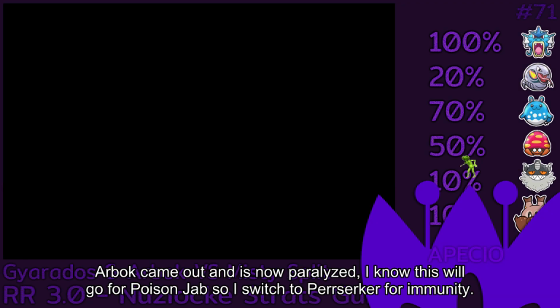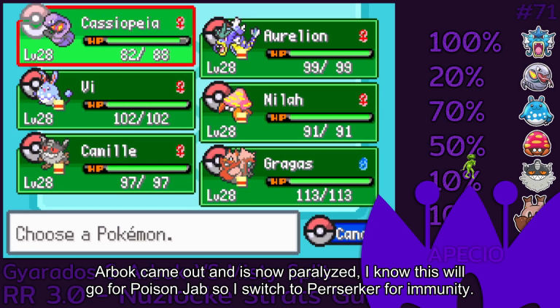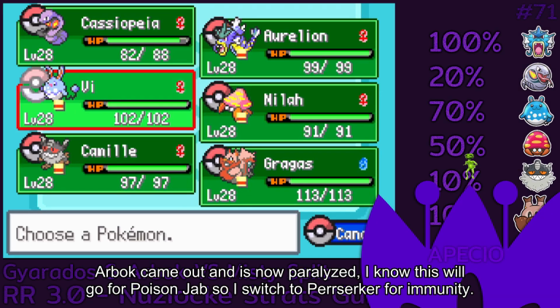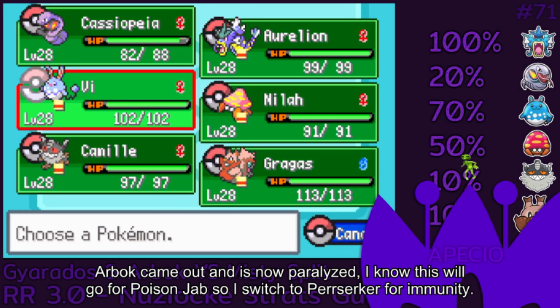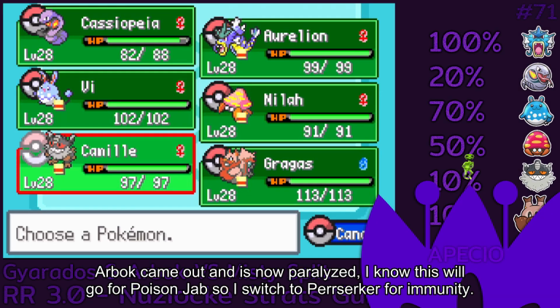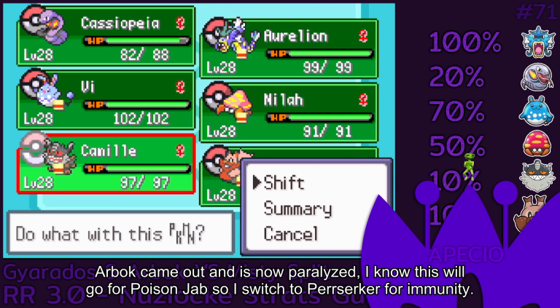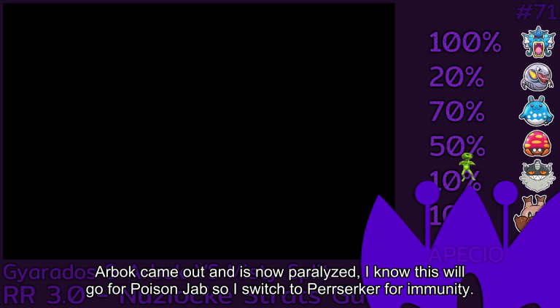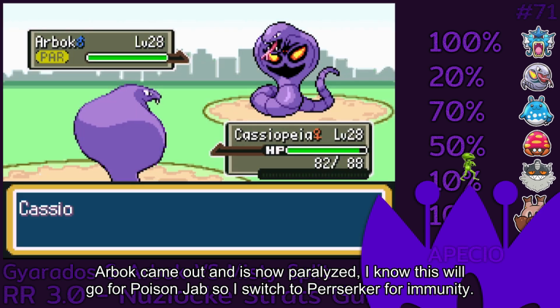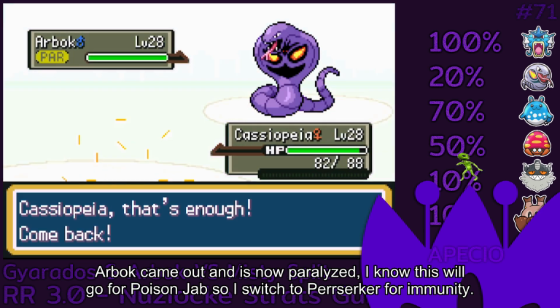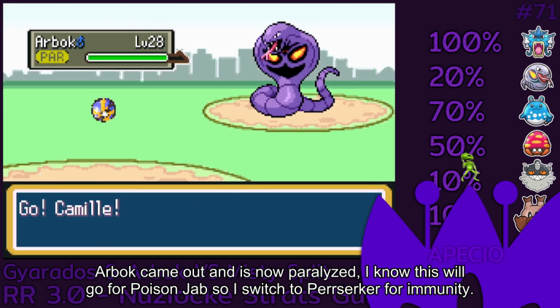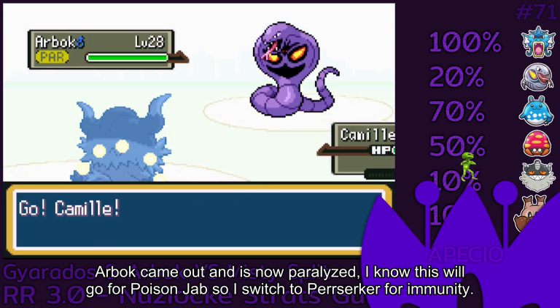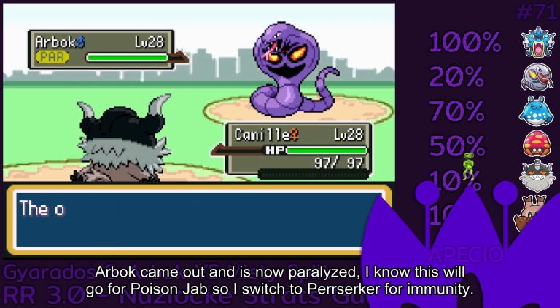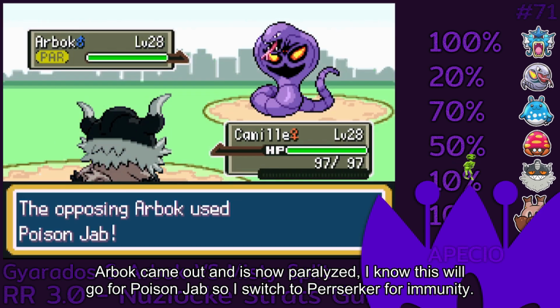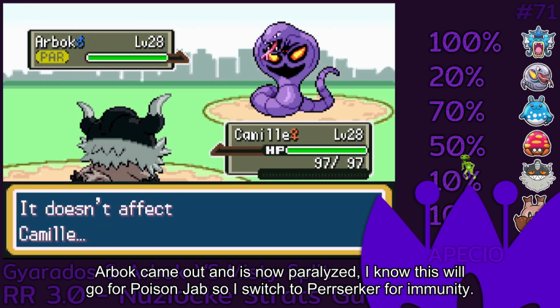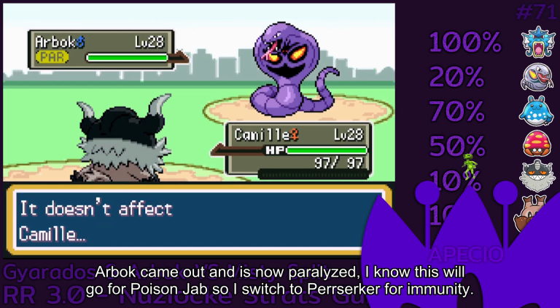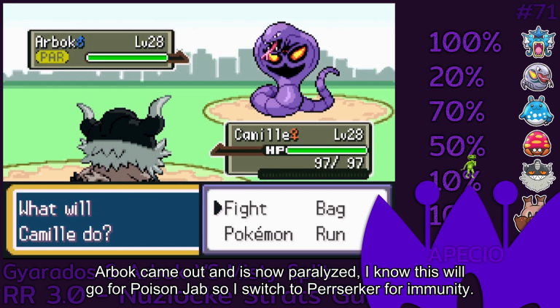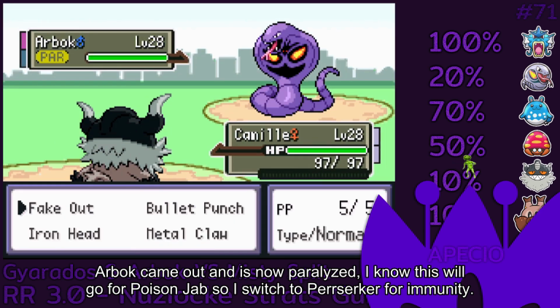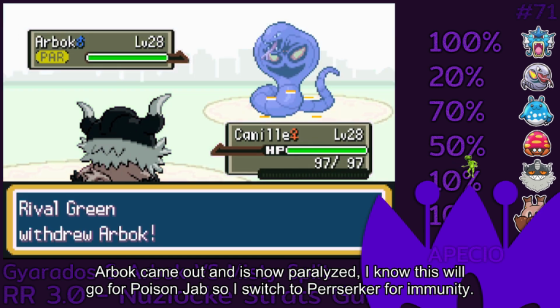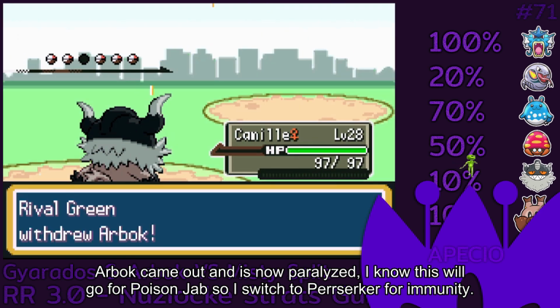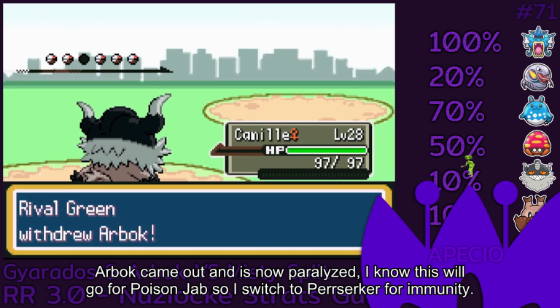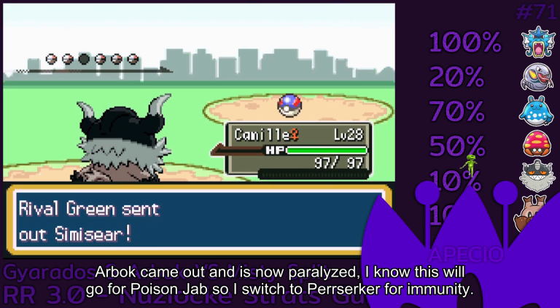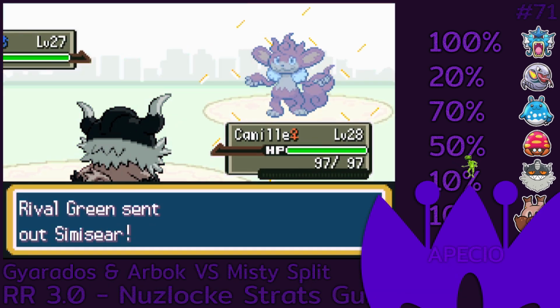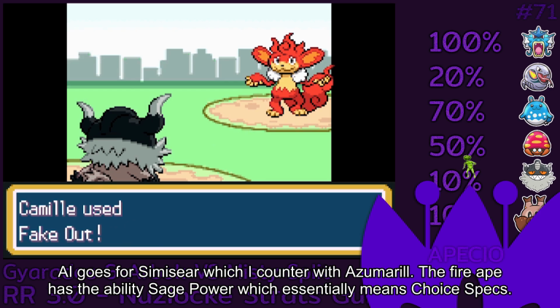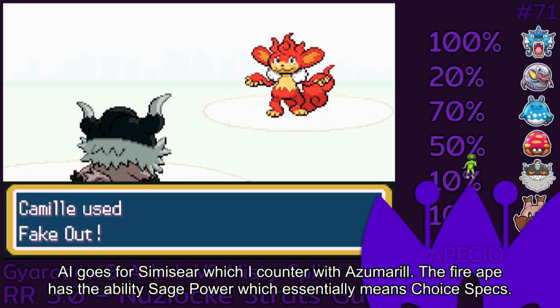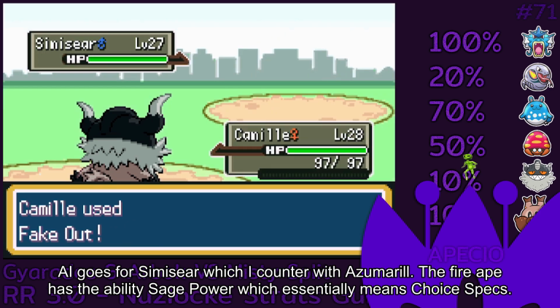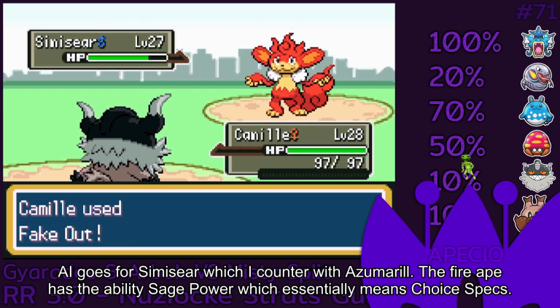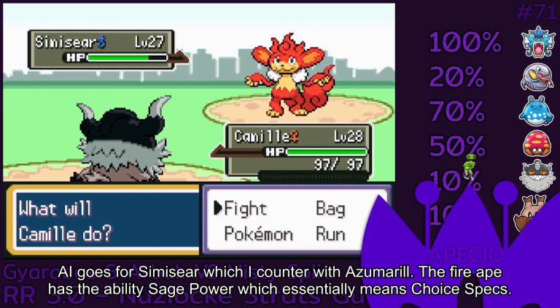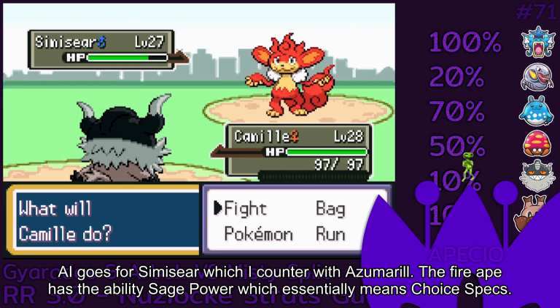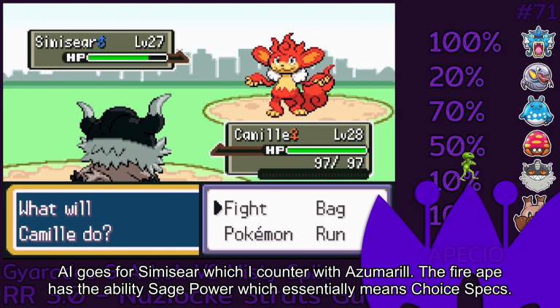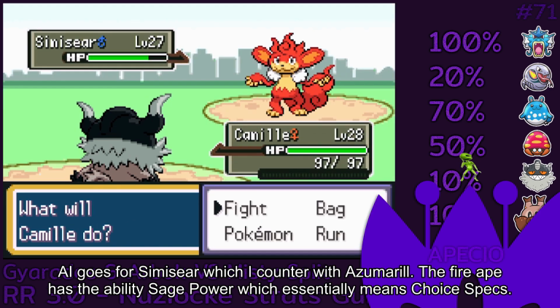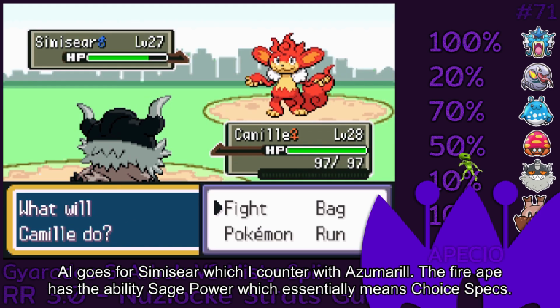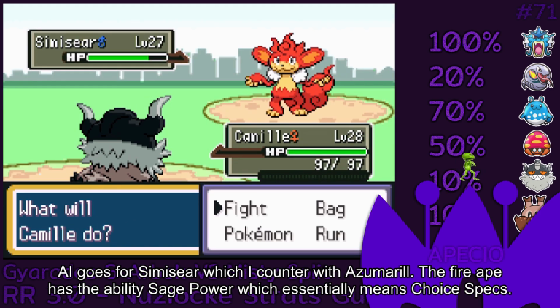Arbok came out and is now paralyzed. I know this will go for Poison Jab so I switch to Perserker for immunity. AI goes for Screech which I counter with a Zoom Roll.